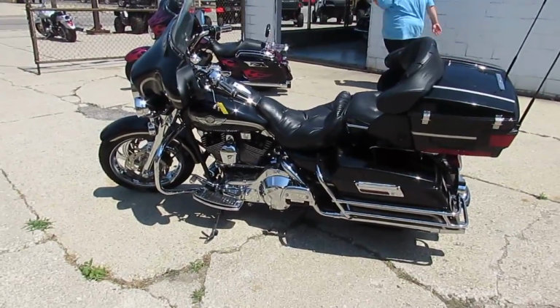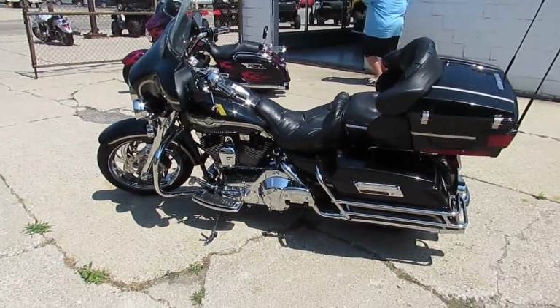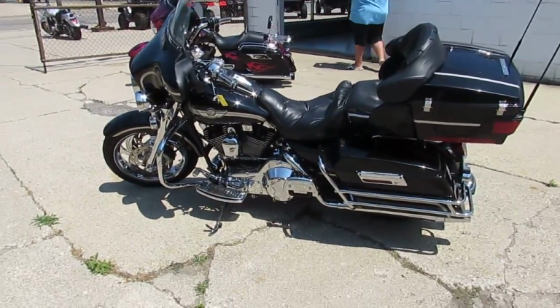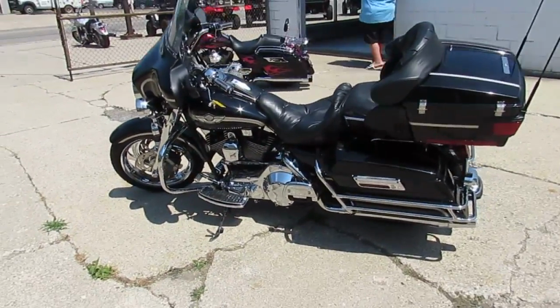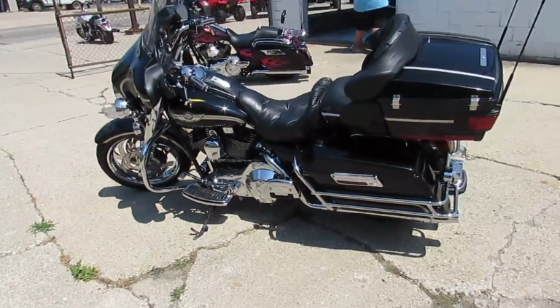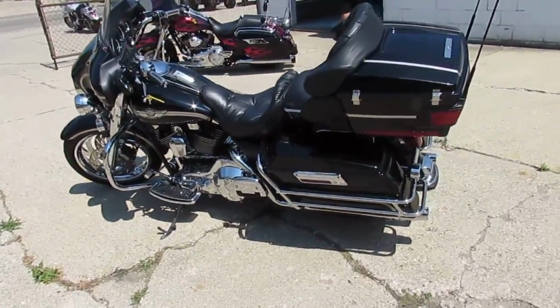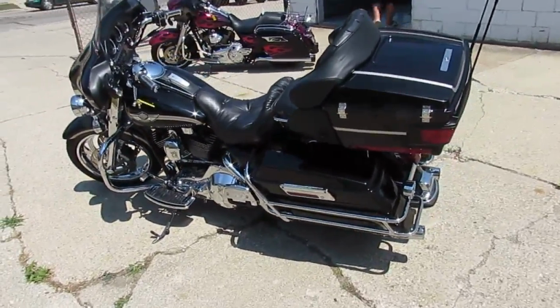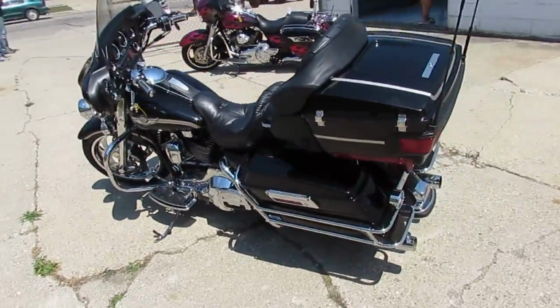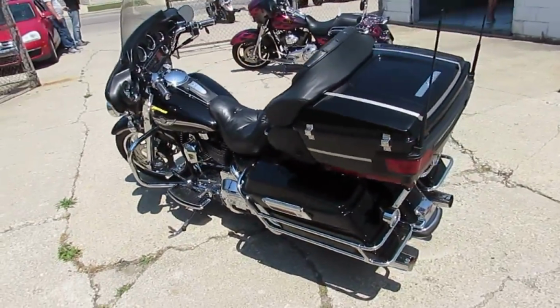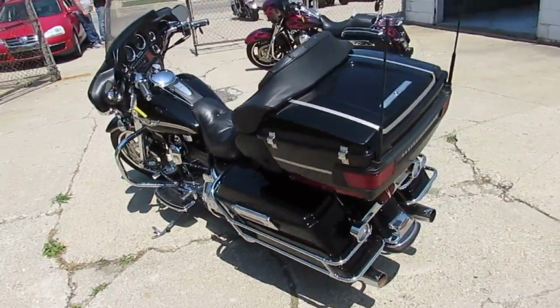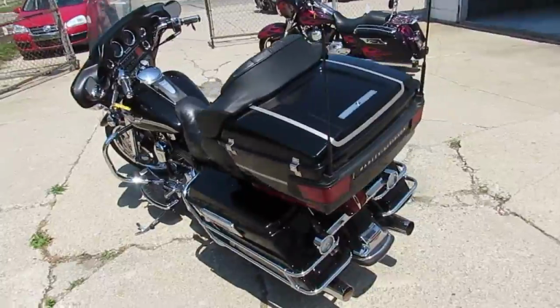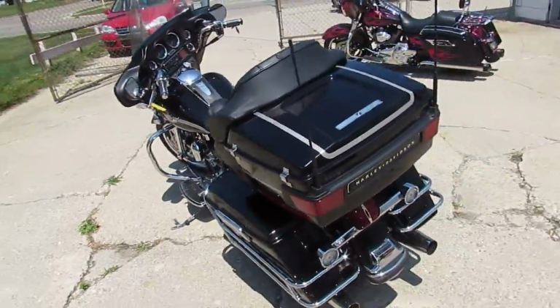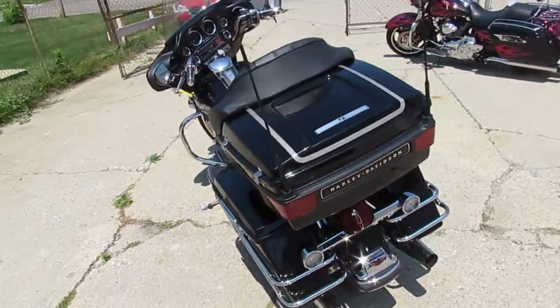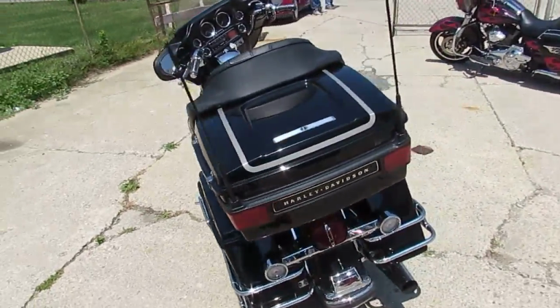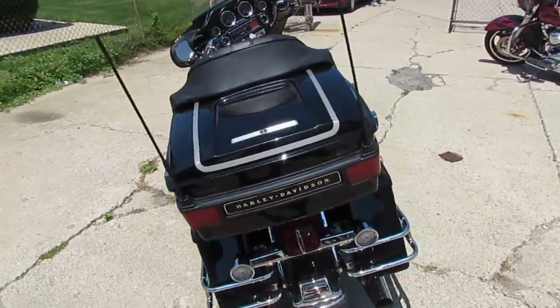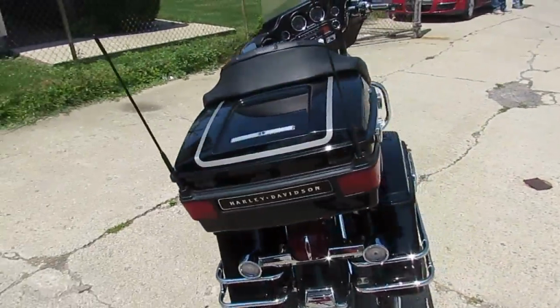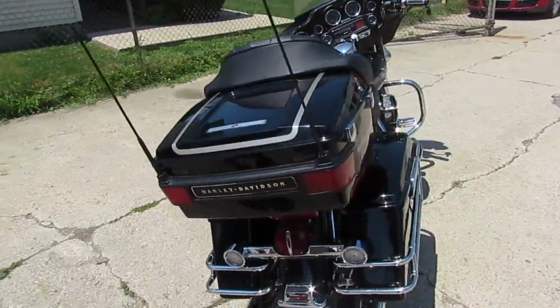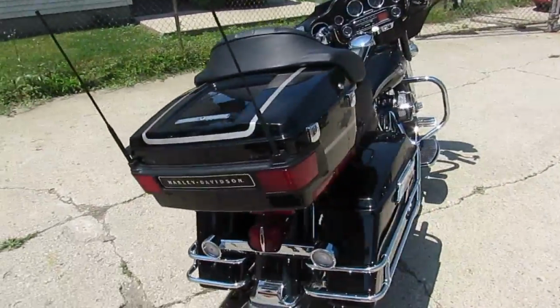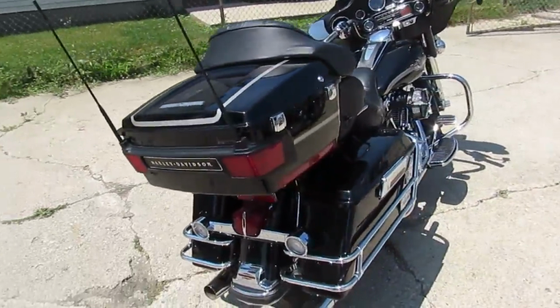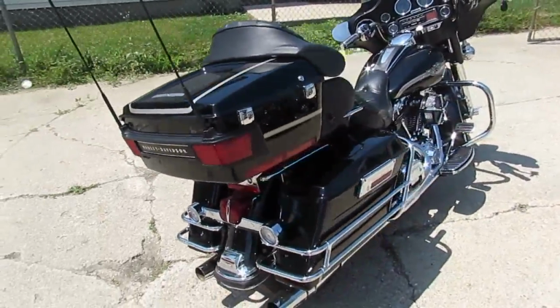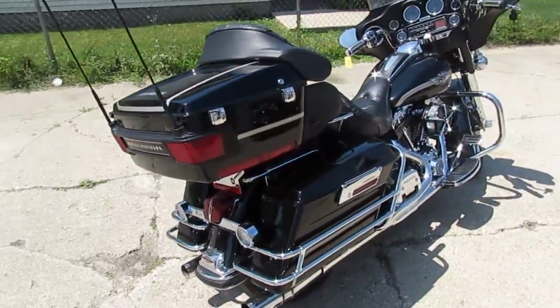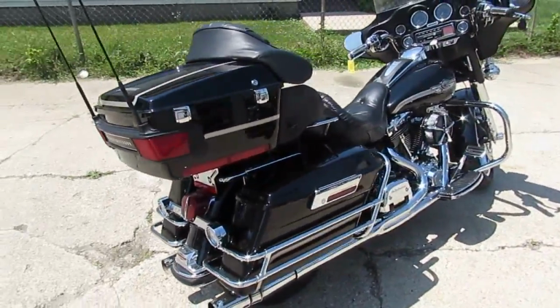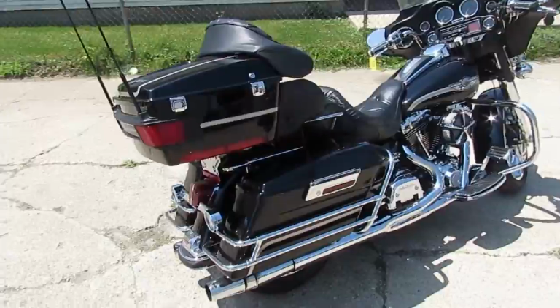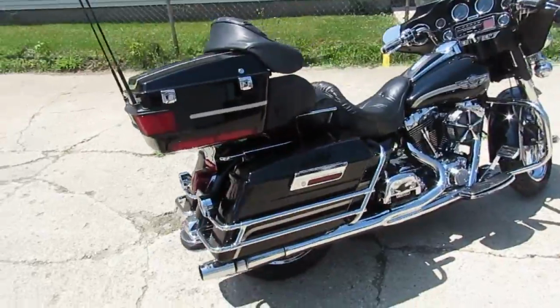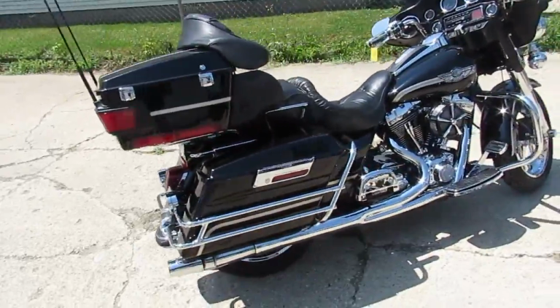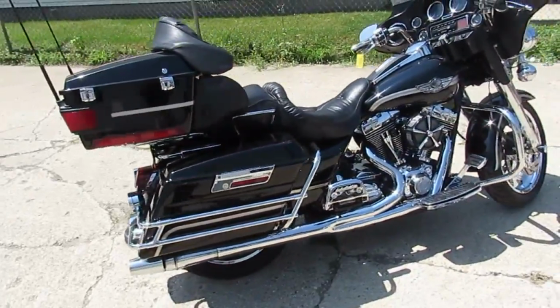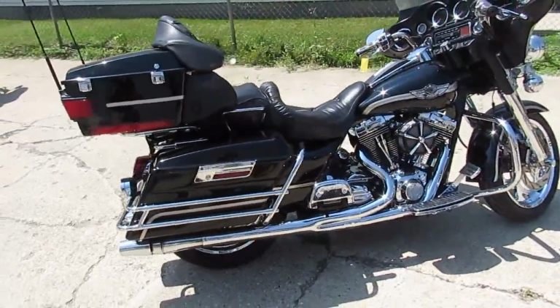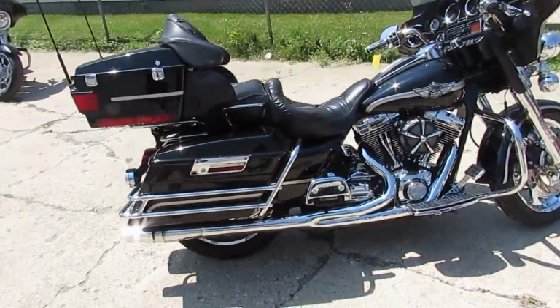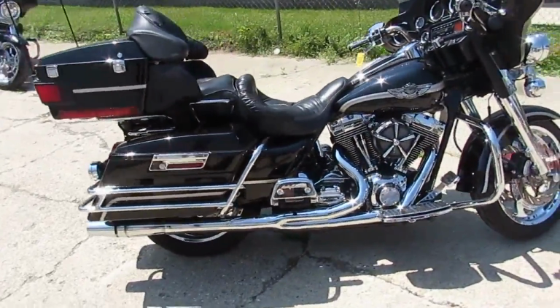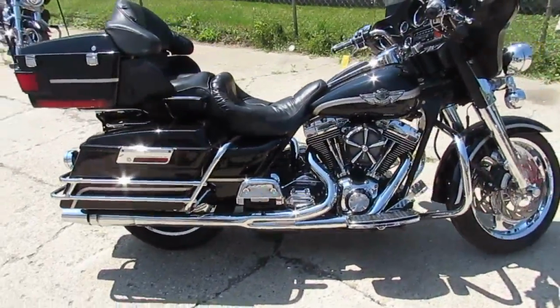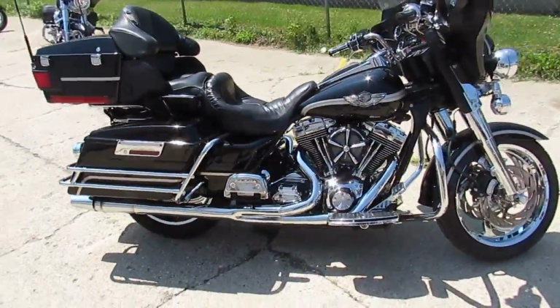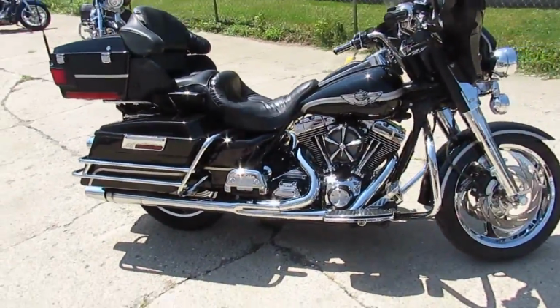Hey guys, it's Approval Powersports doing some videos on our used Harleys. We just got three semi-loads of Harleys in, so keep an eye on our YouTube channel, keep an eye on our Facebook, and watch out on our website. We're going to be loading these things up as quick as we can.